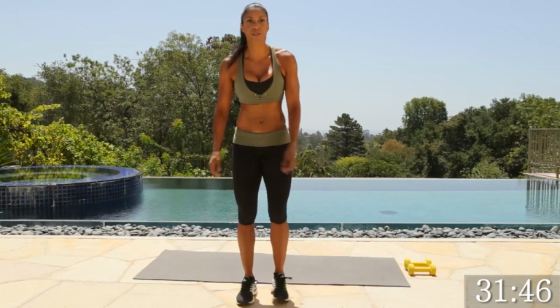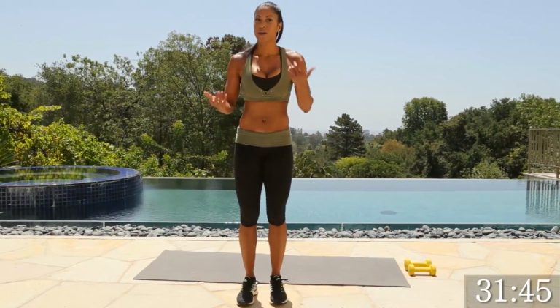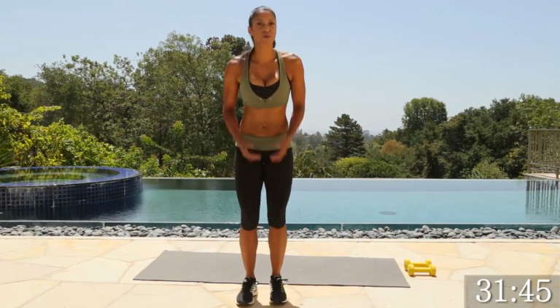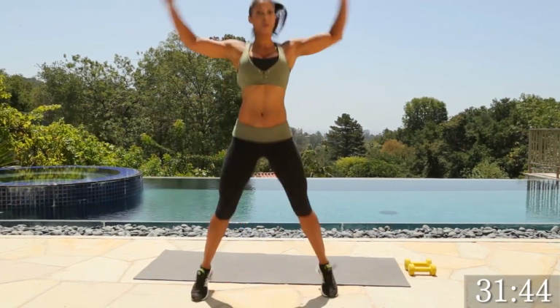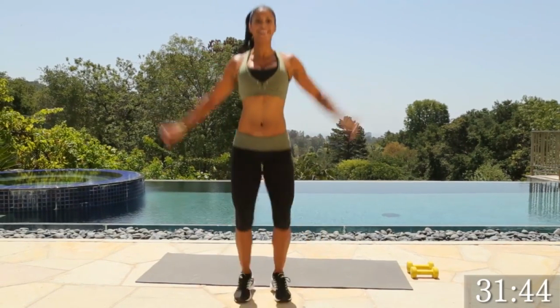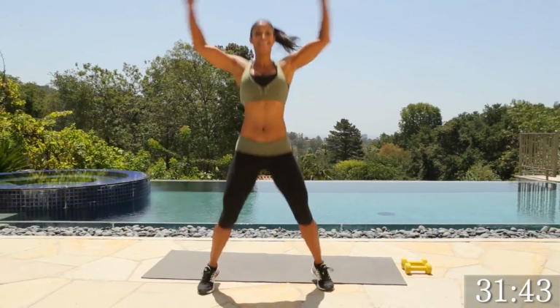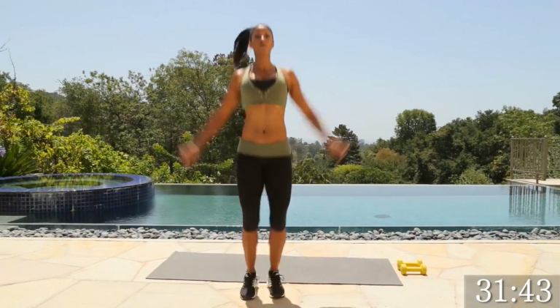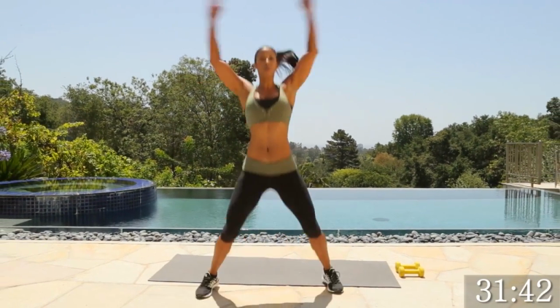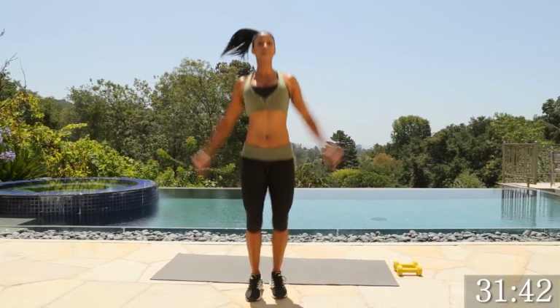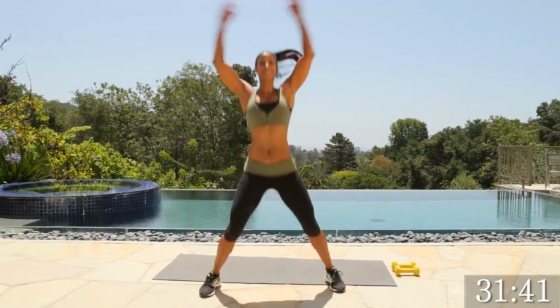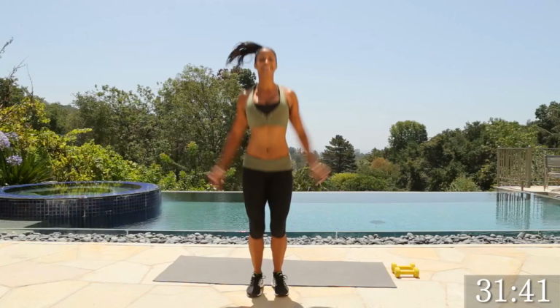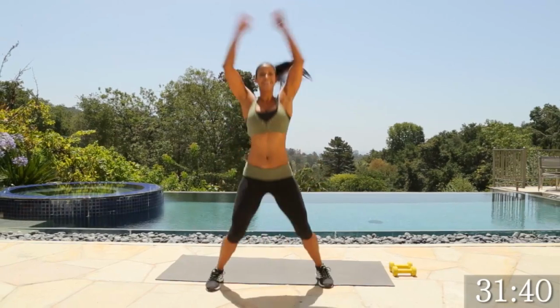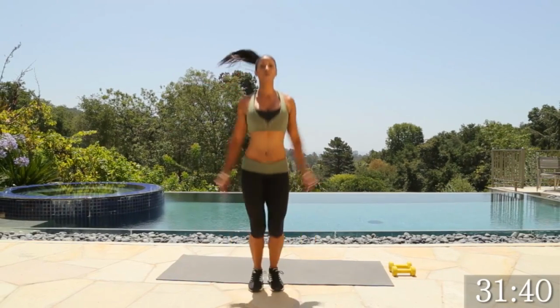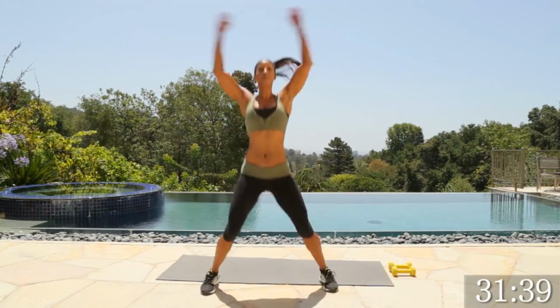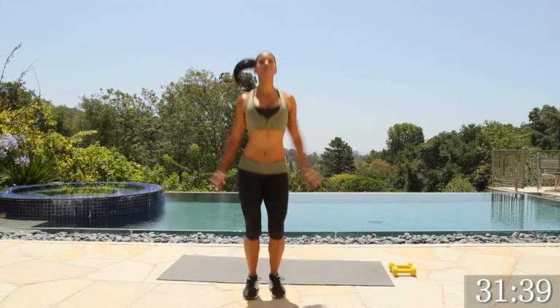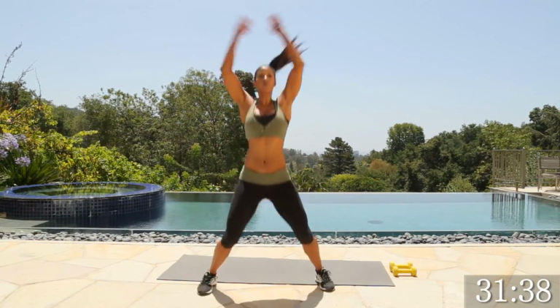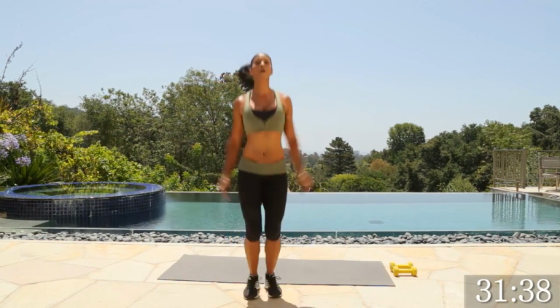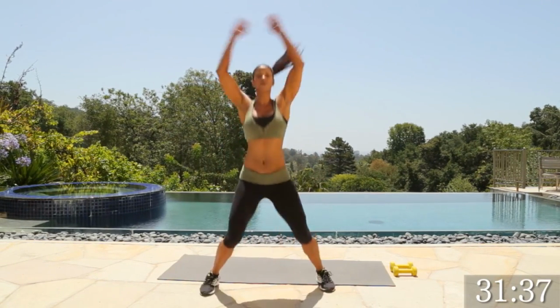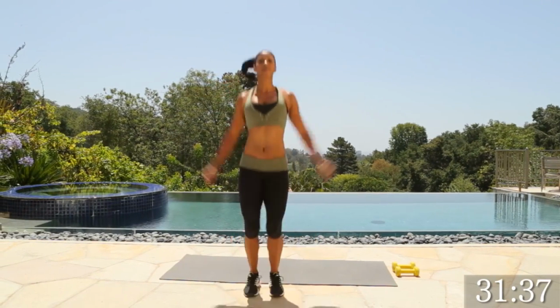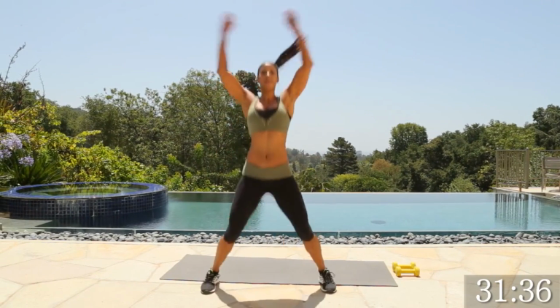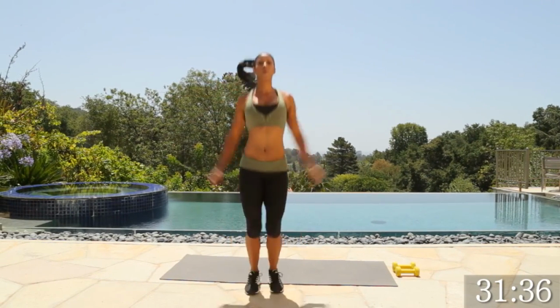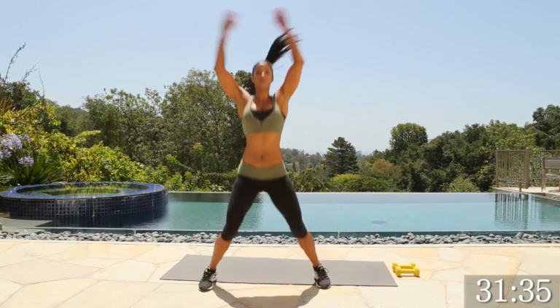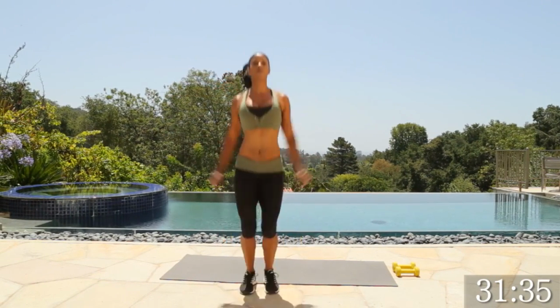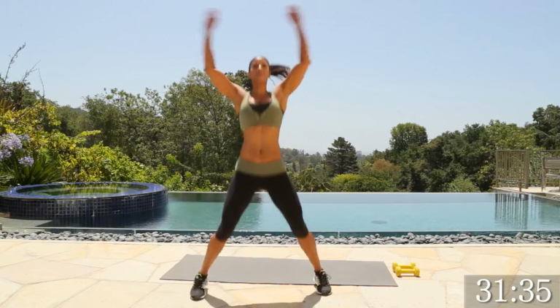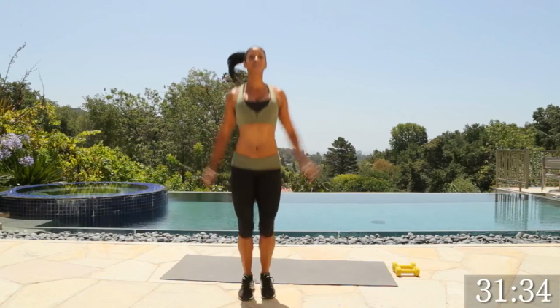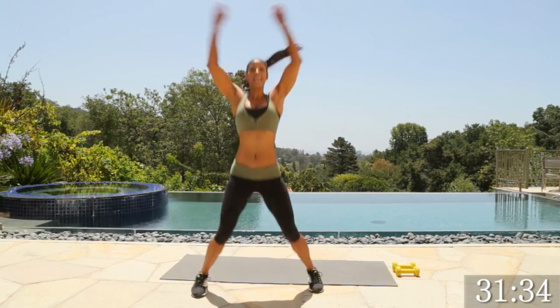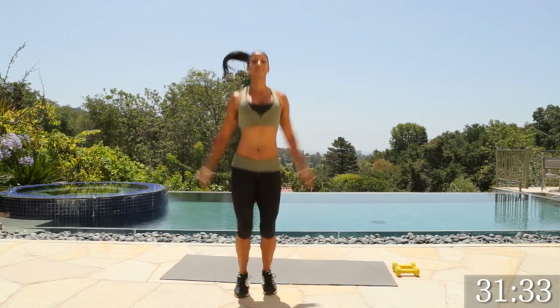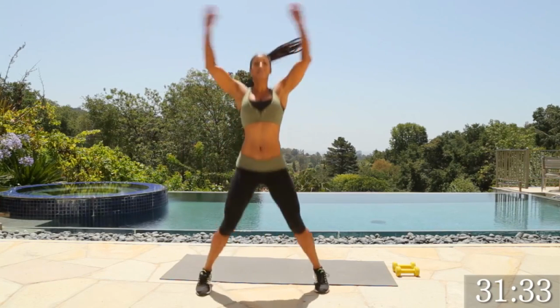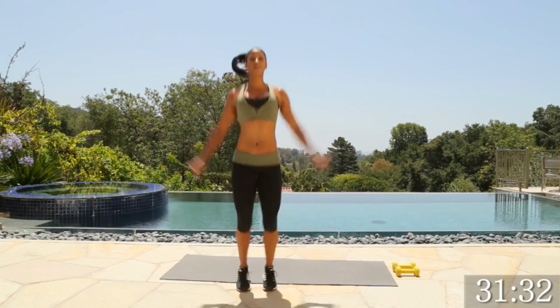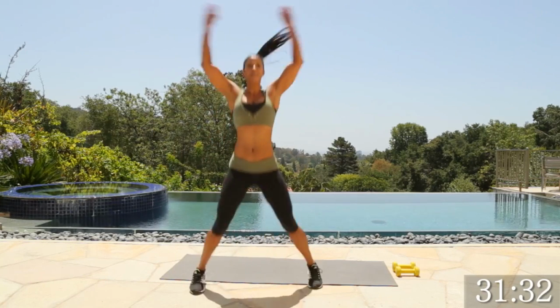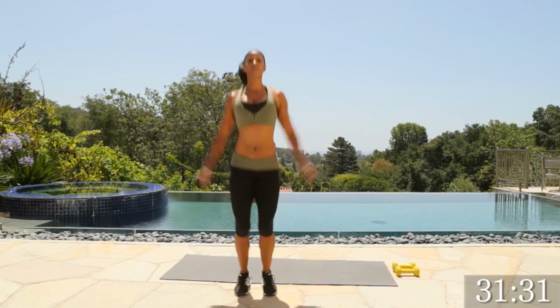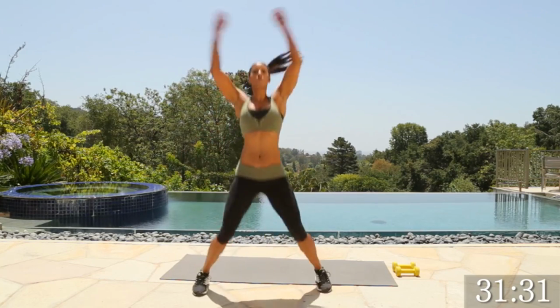We're going to do your usual jumping jack. Arms all the way up, open up those legs. It's really, really important that you warm up prior to, because we don't want to get you injured.